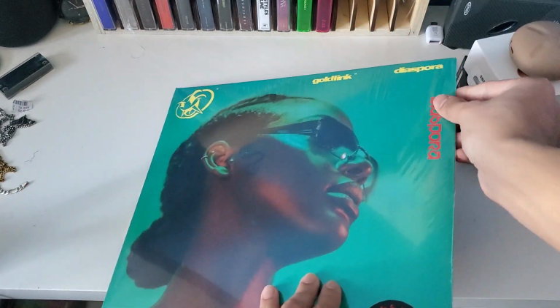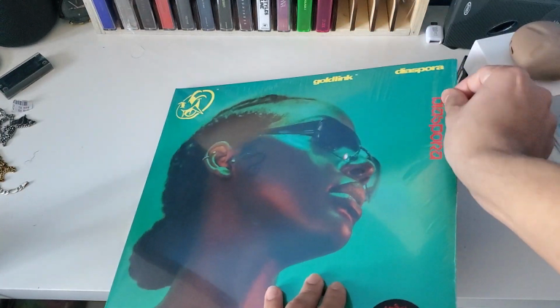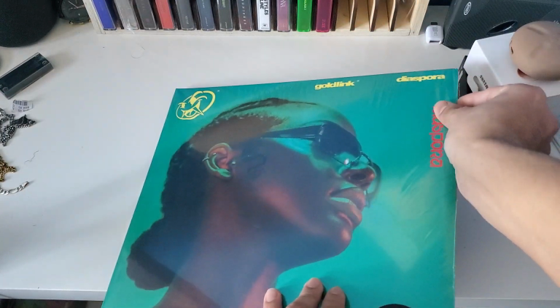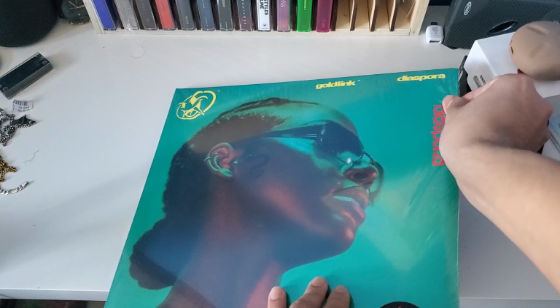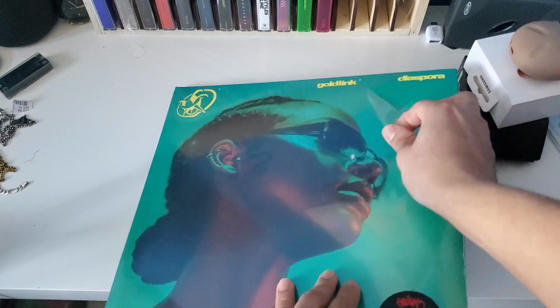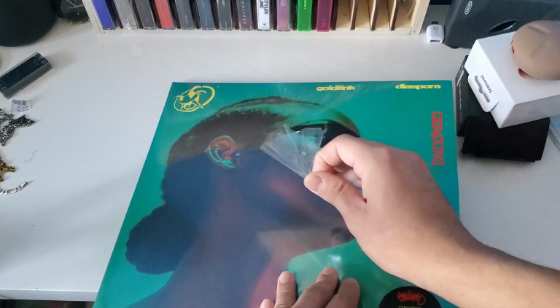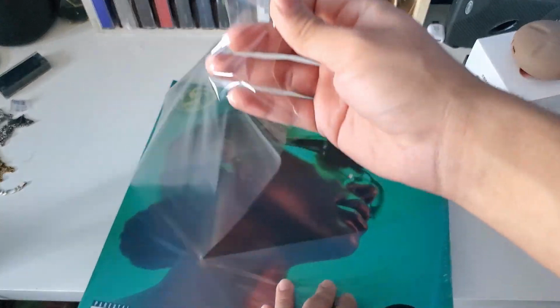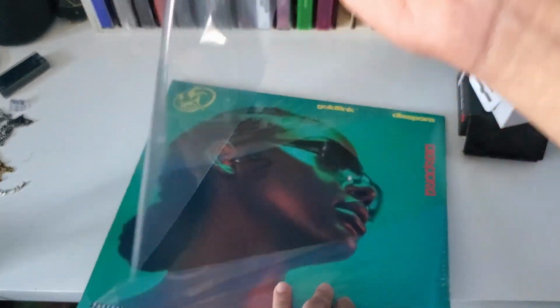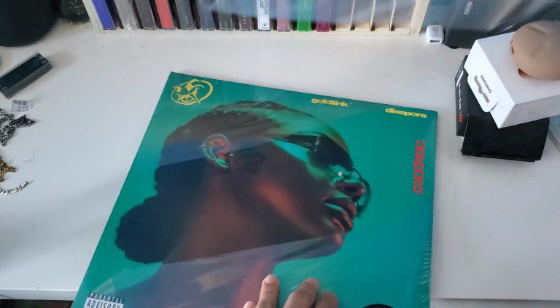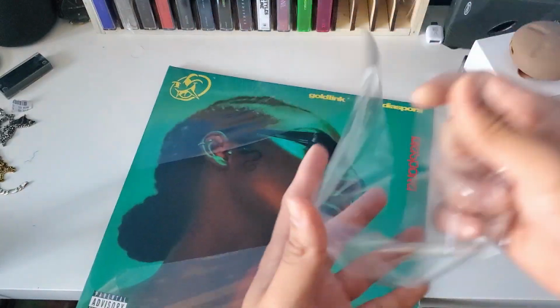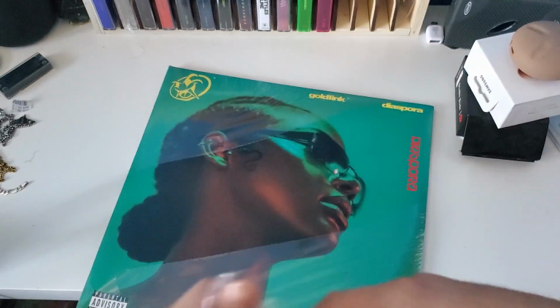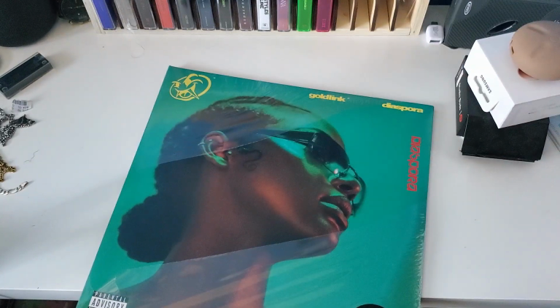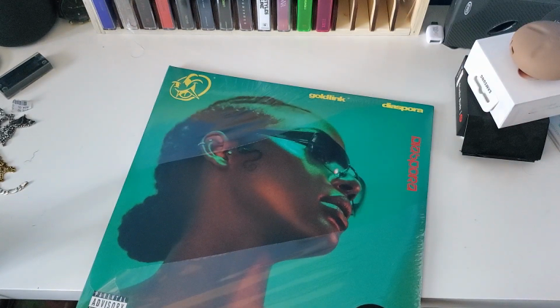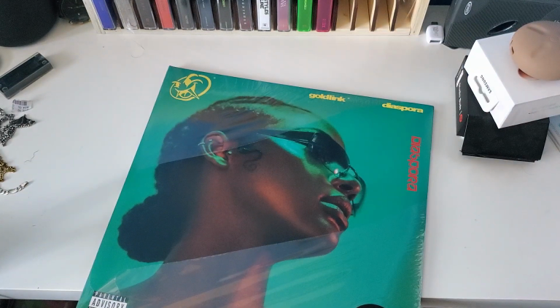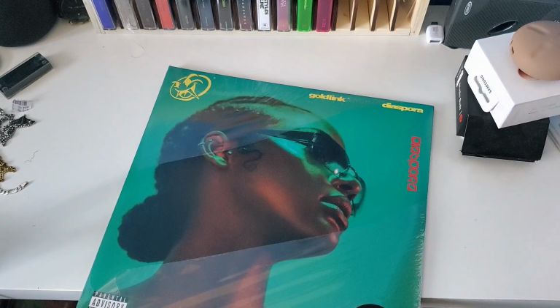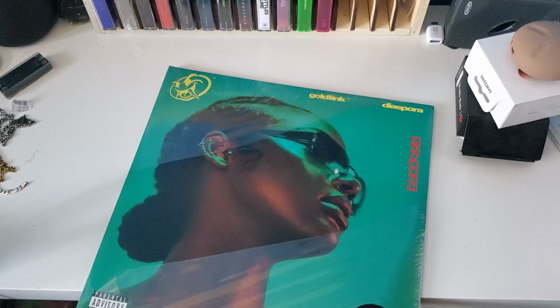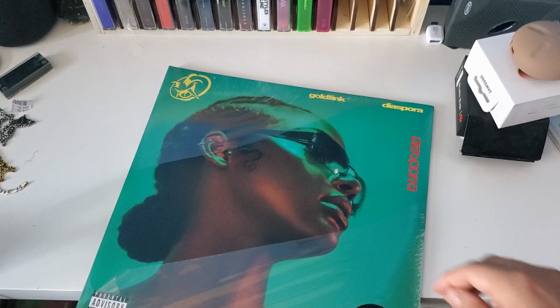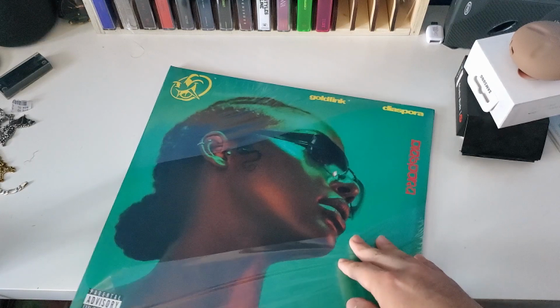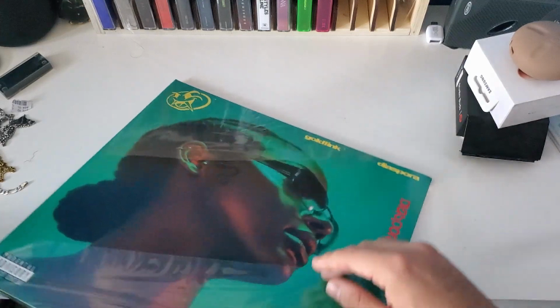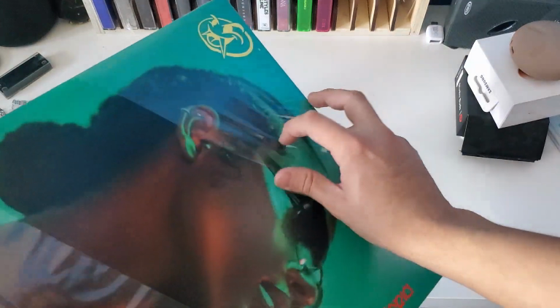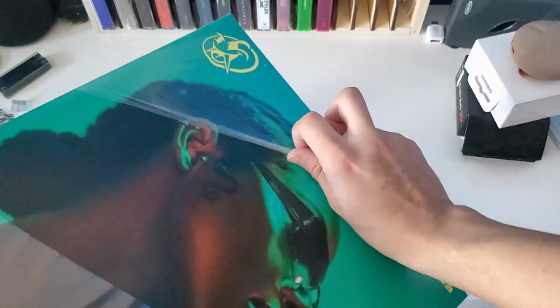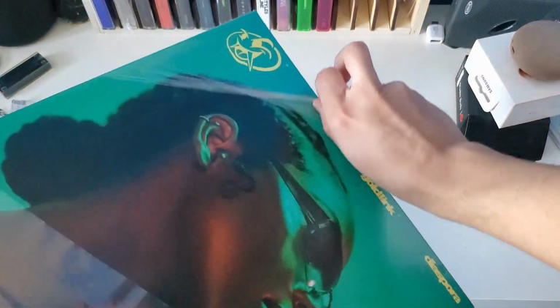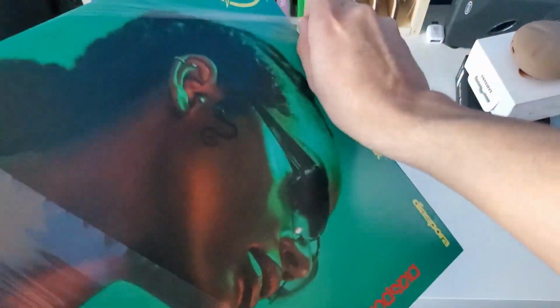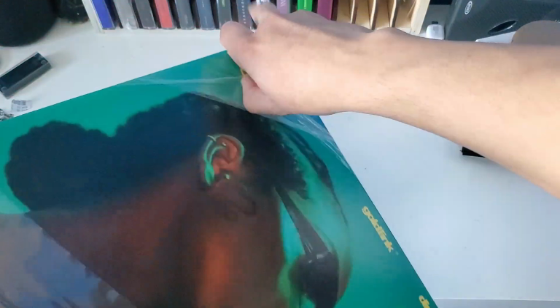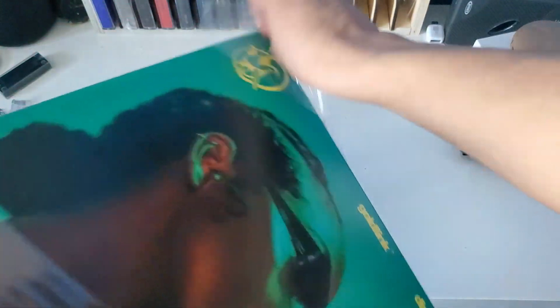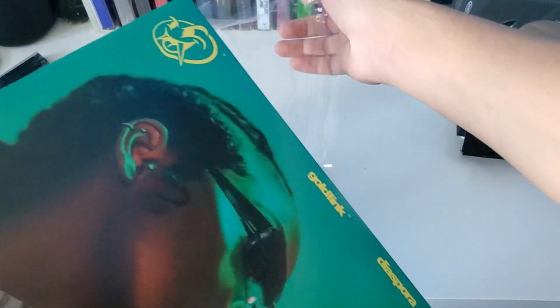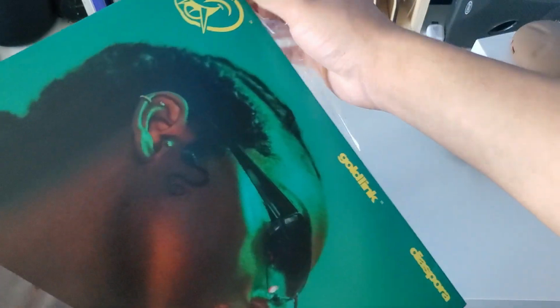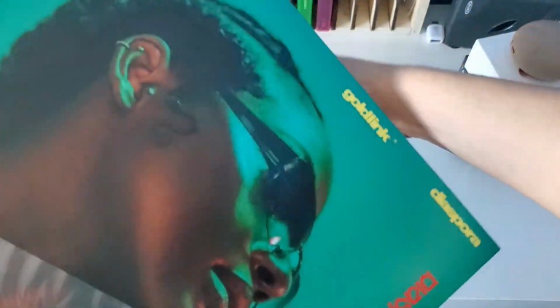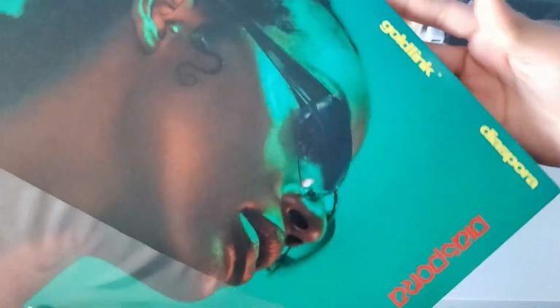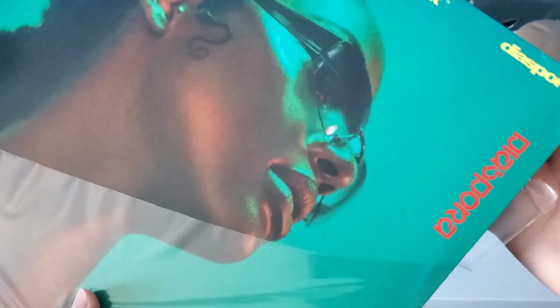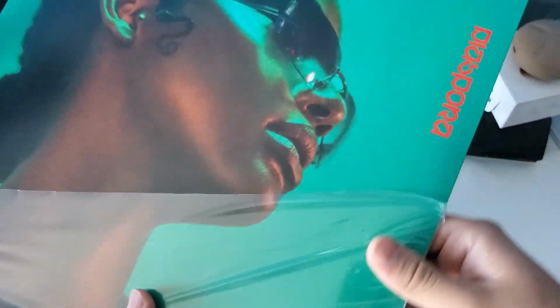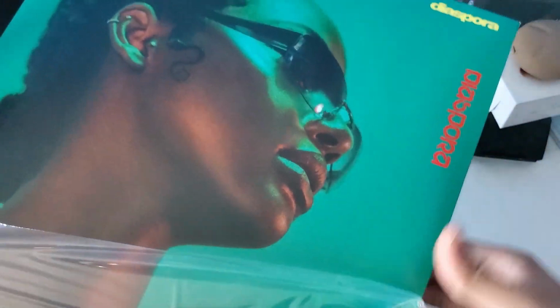I did enjoy this album when it came out. I actually played it all through summertime of 2018 — it's such a good album to listen to during the summer.